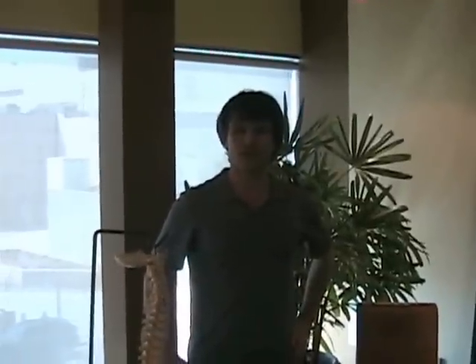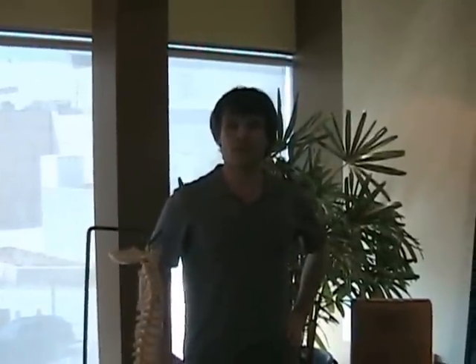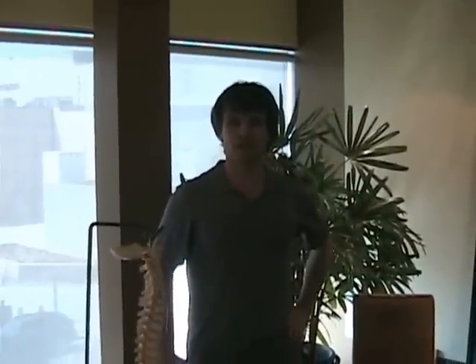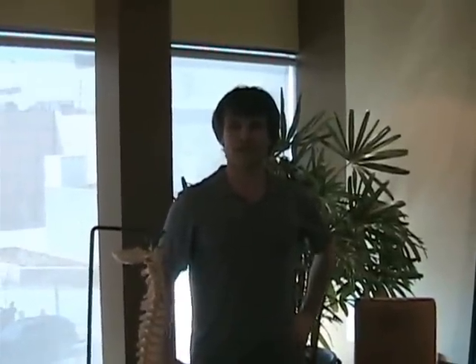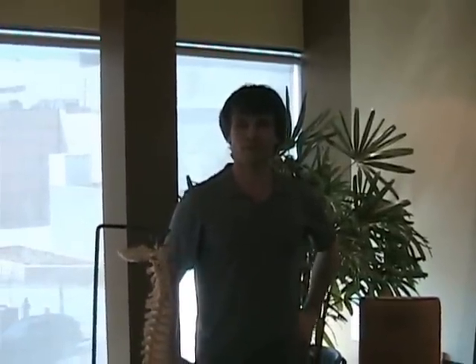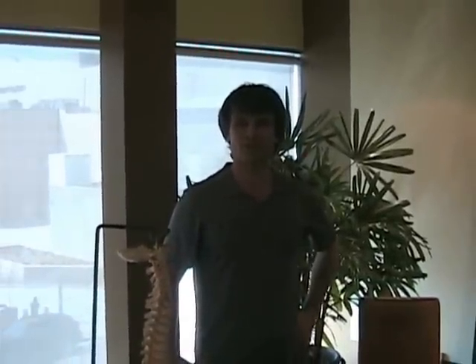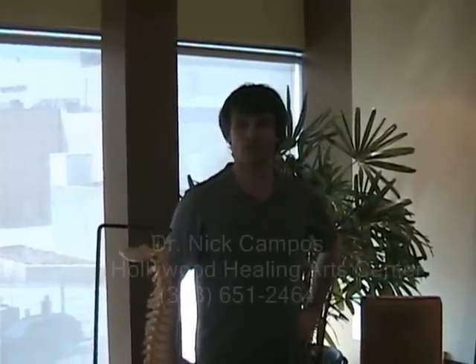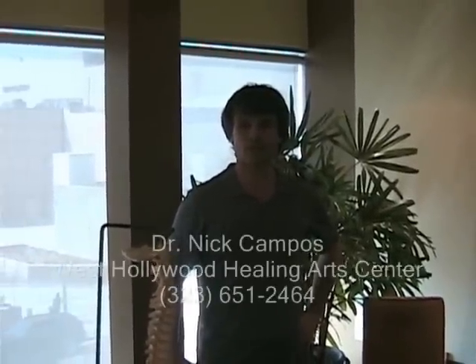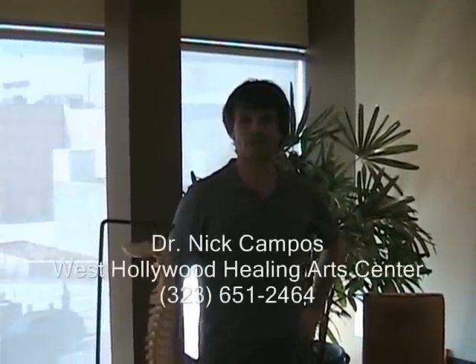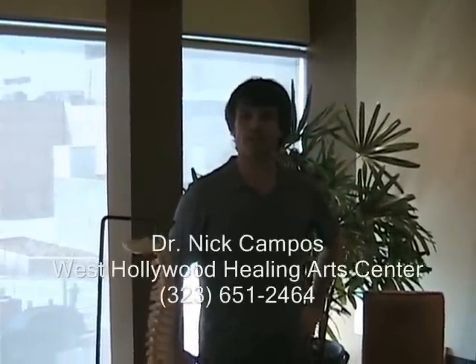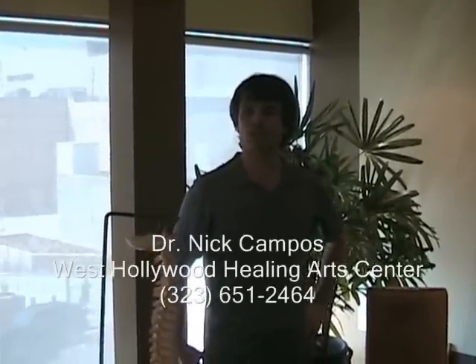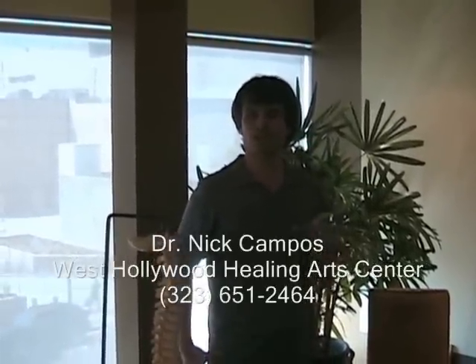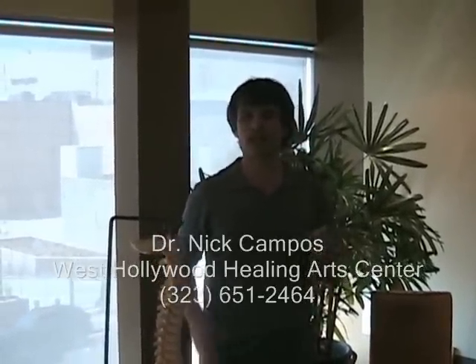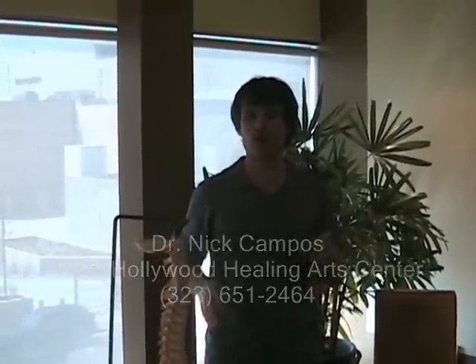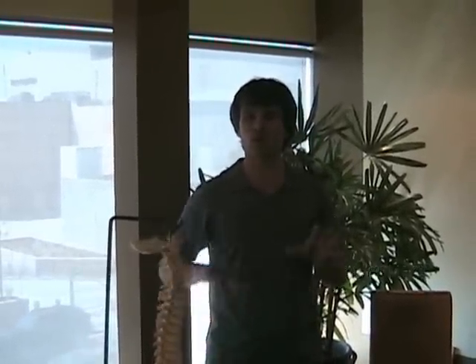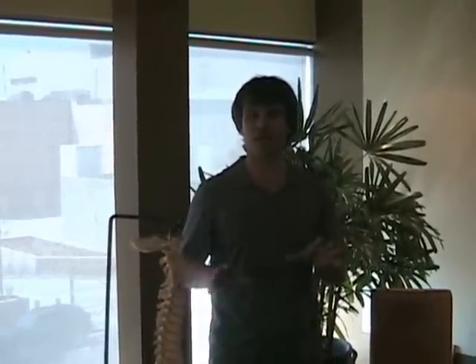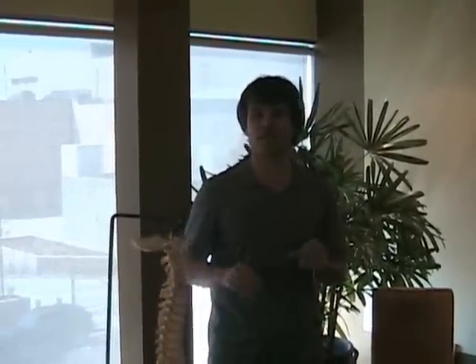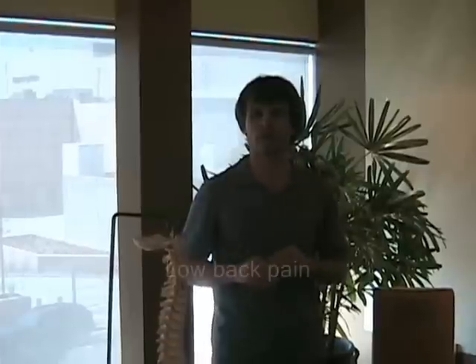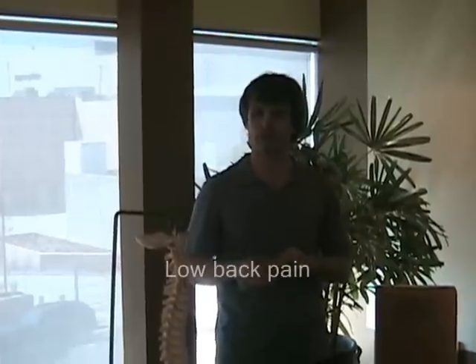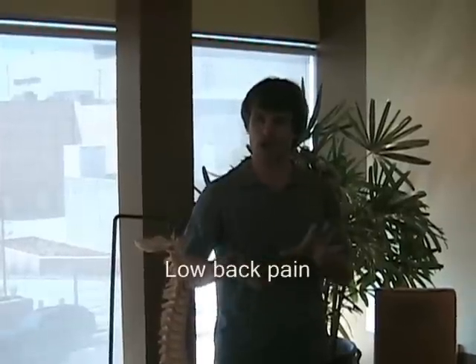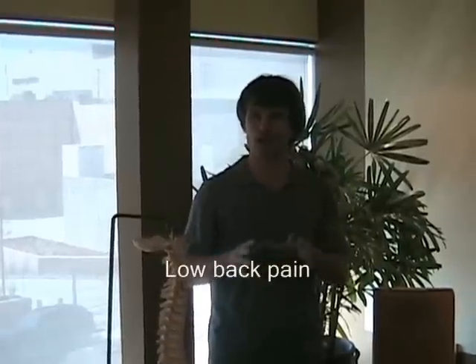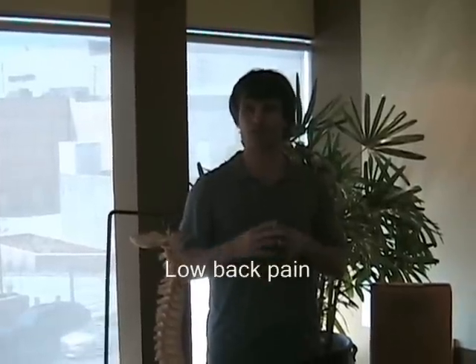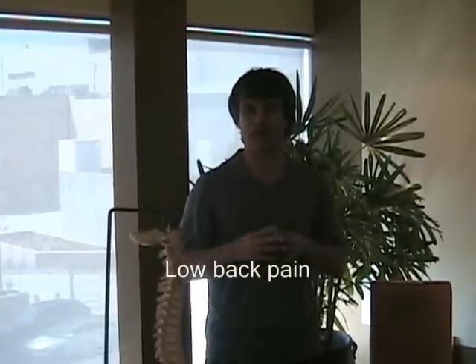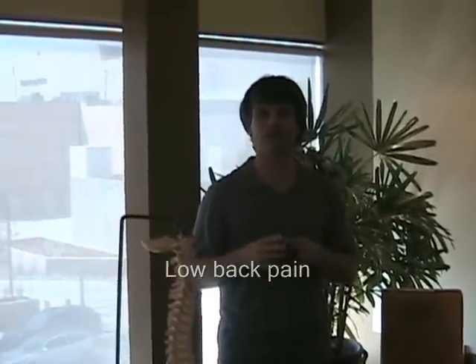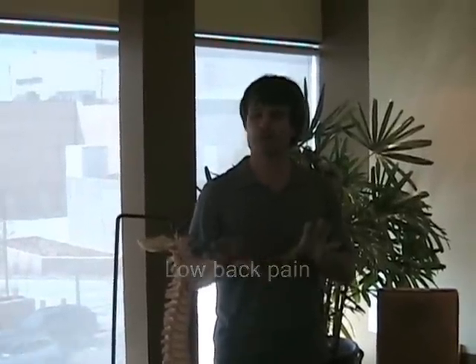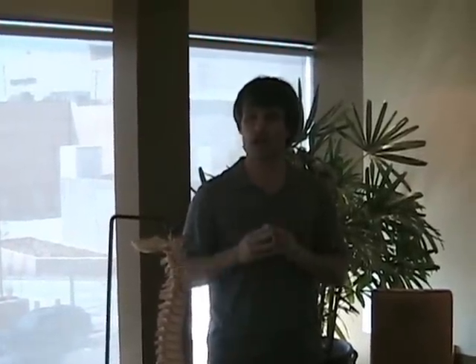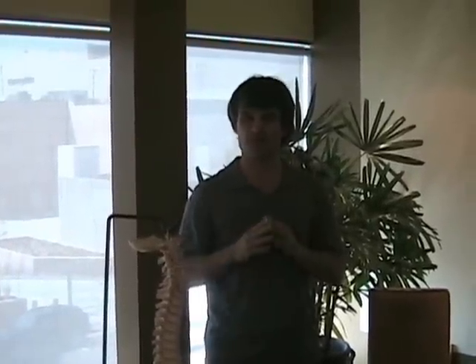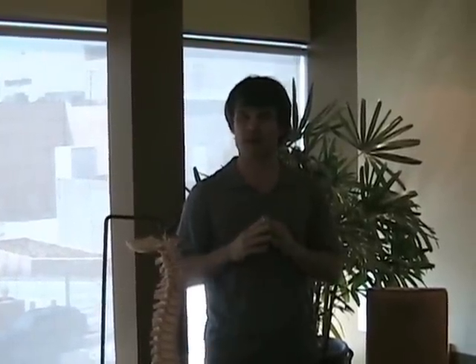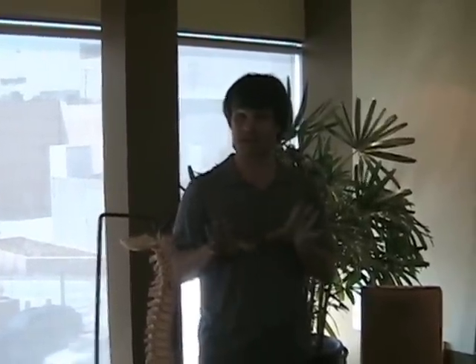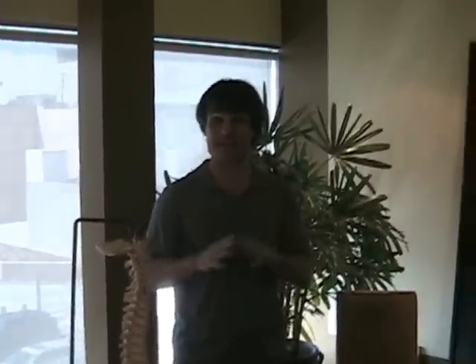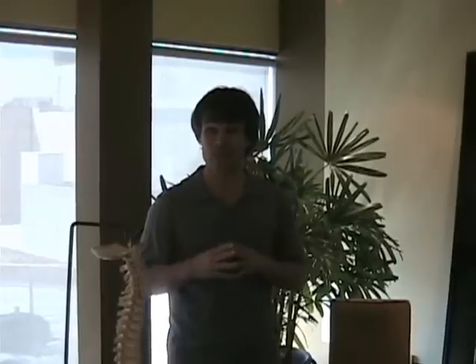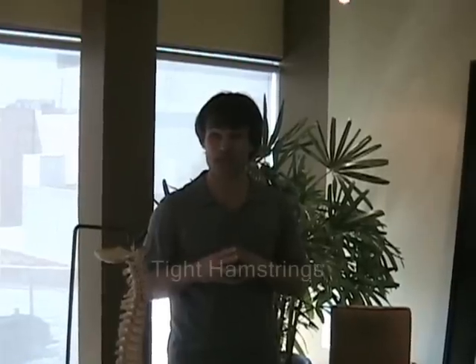Hello, I'm Dr. Nick Campos of the West Hollywood Healing Arts Center. I want to talk today about low back pain, but I want to talk about a common cause of low back pain that we don't often think about, and that's tight hamstrings.